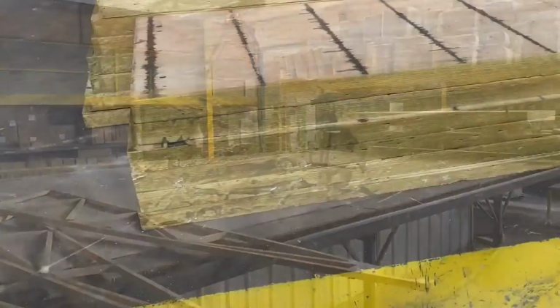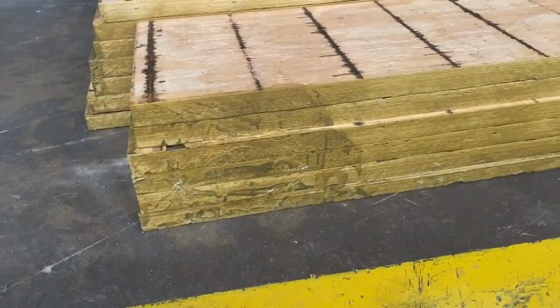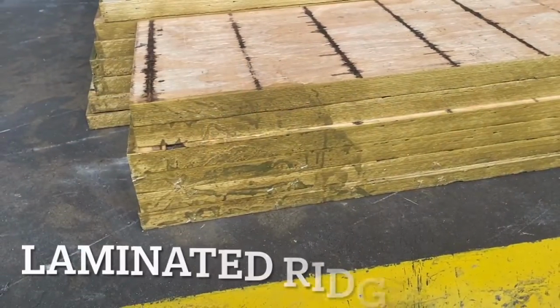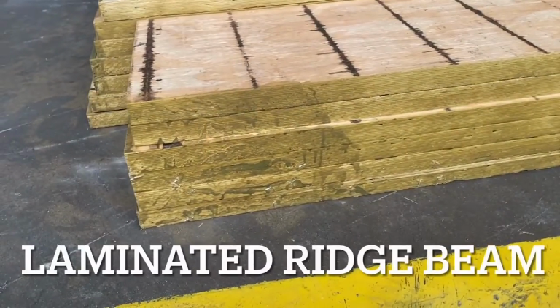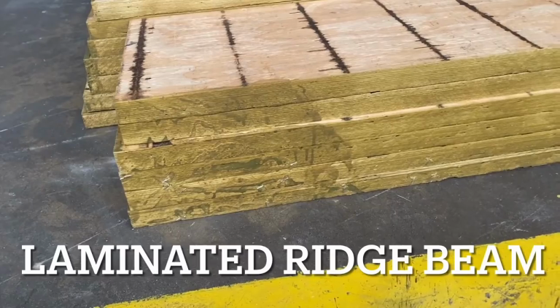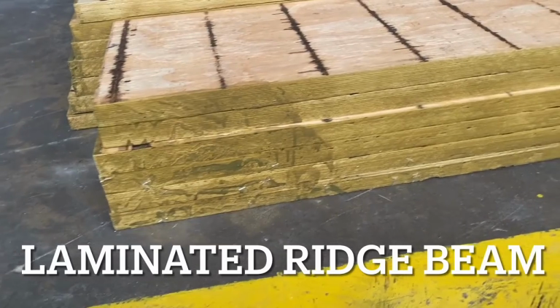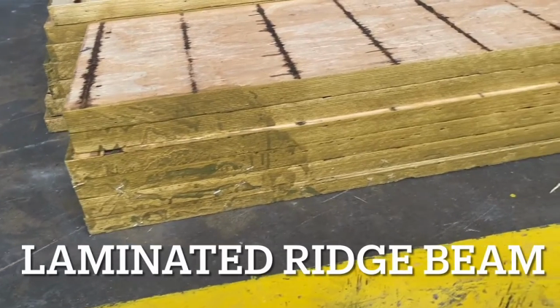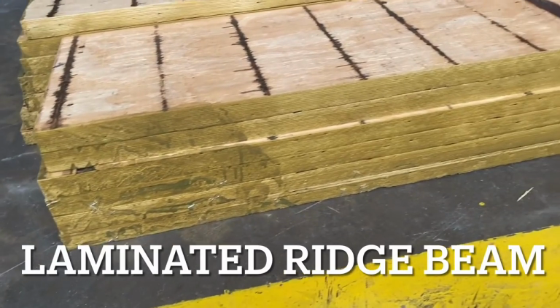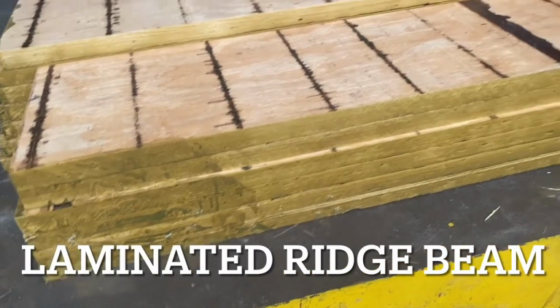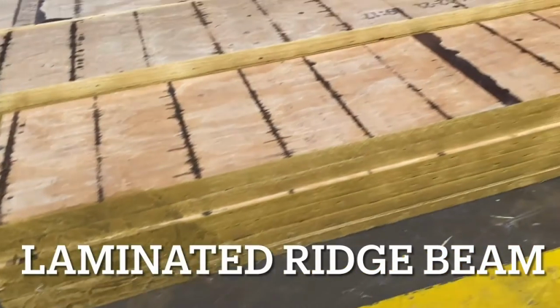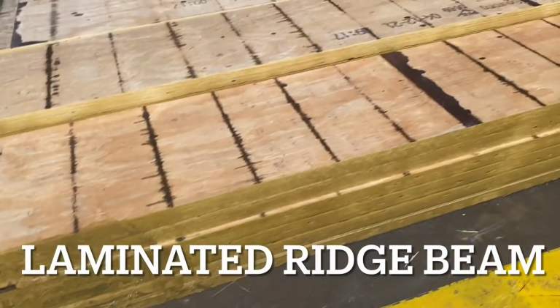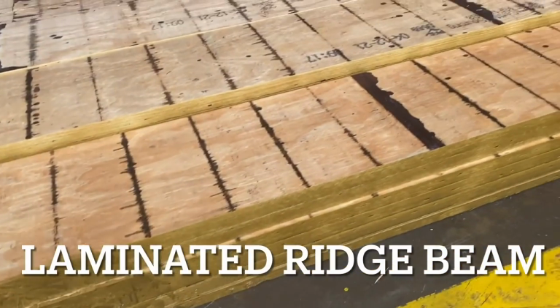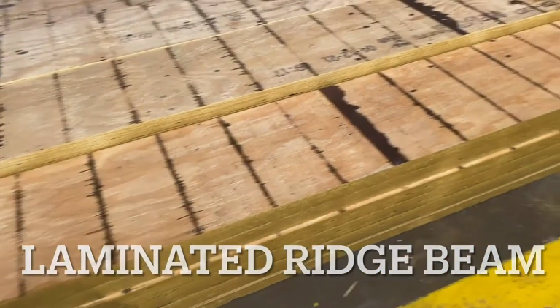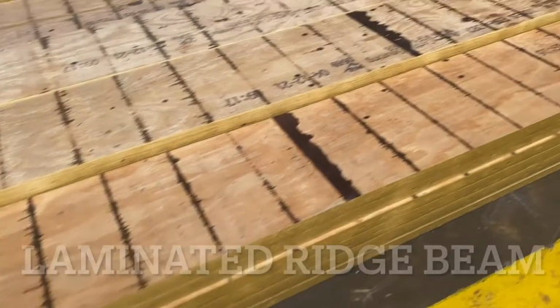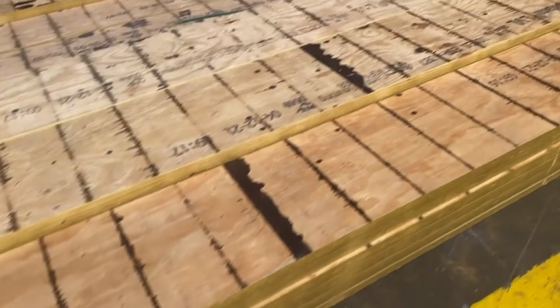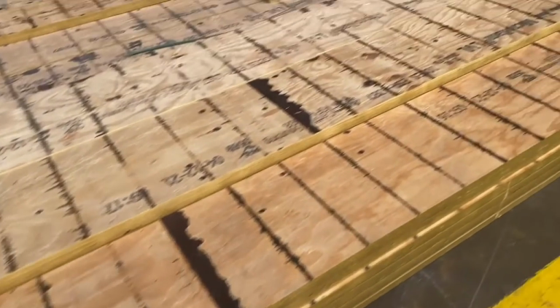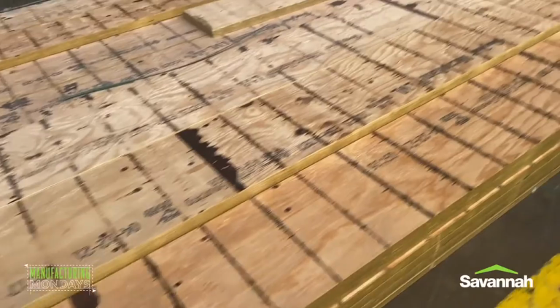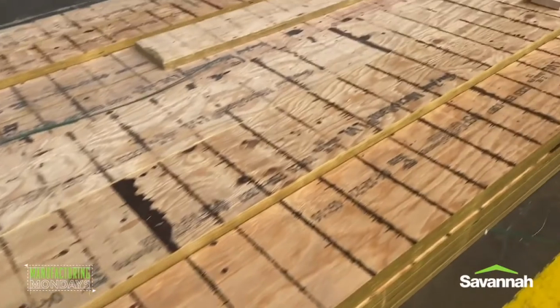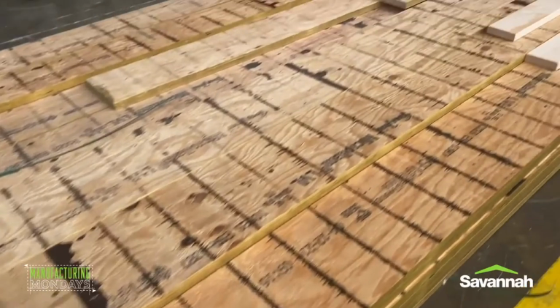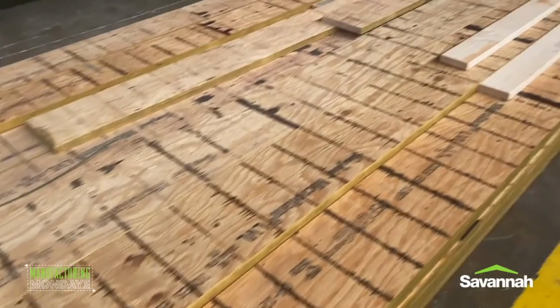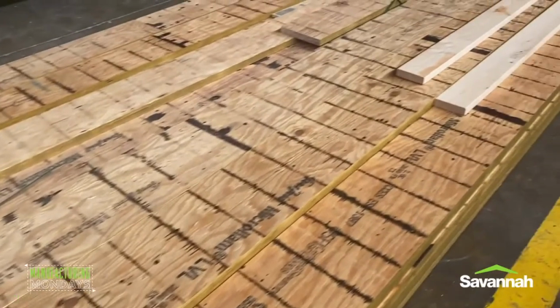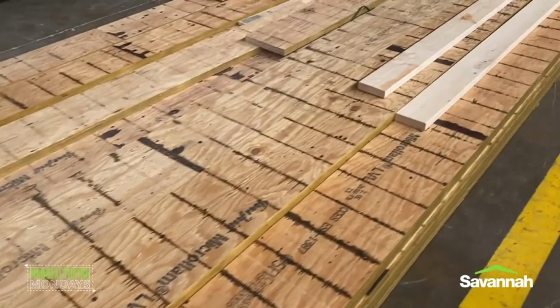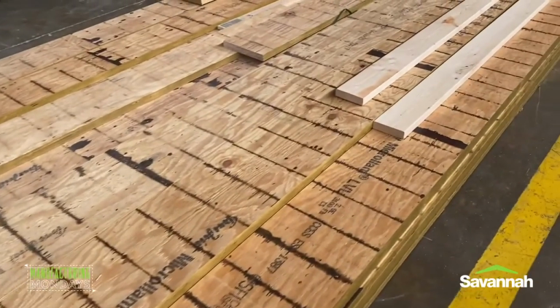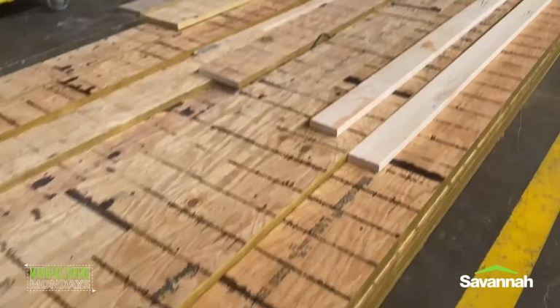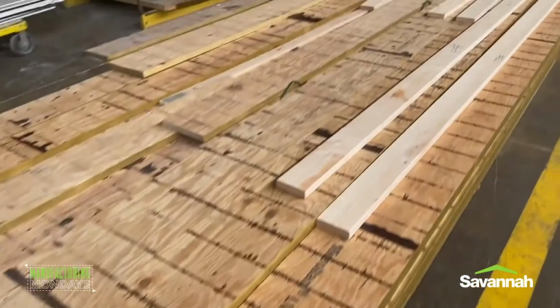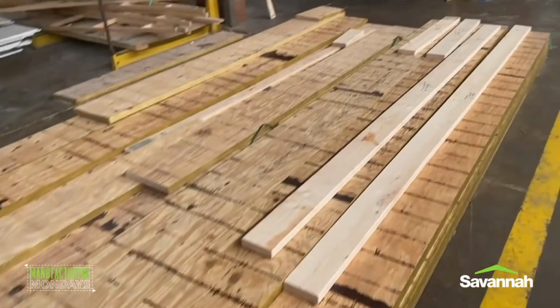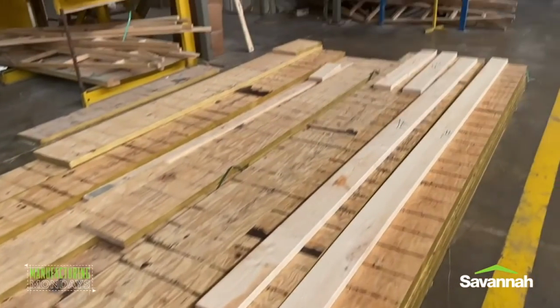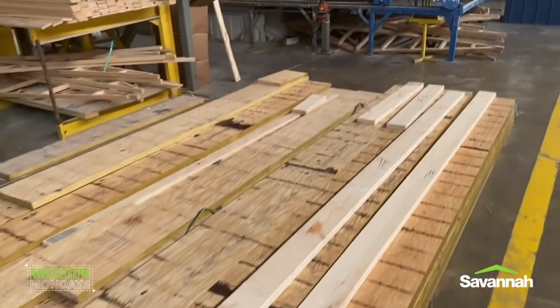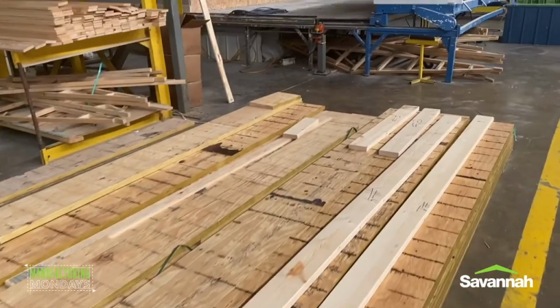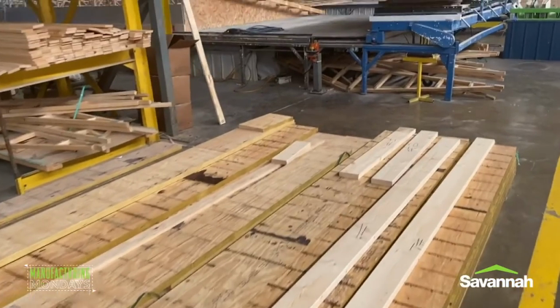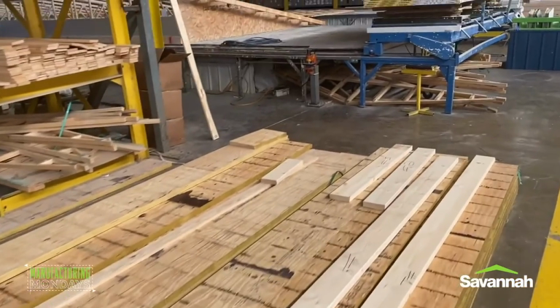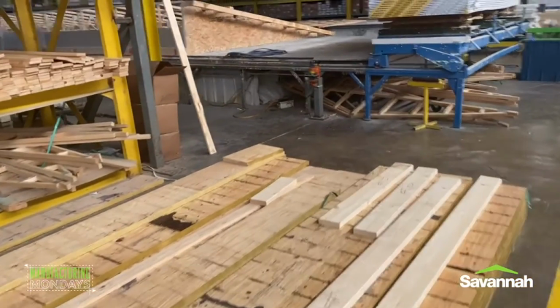What you're looking at here is our laminated bridge beam. If you don't know what that is, don't feel too badly — how could you know if no one ever told you? What we're talking about is a point within the marriage wall of a multi-section home that helps support the roof.